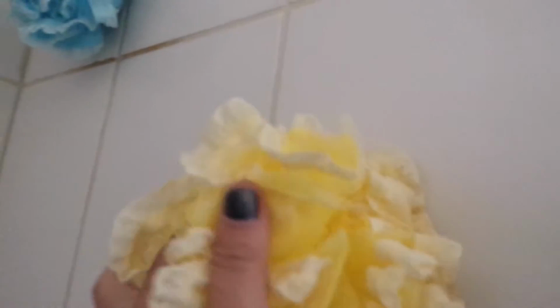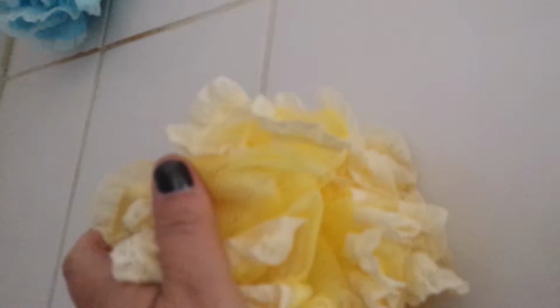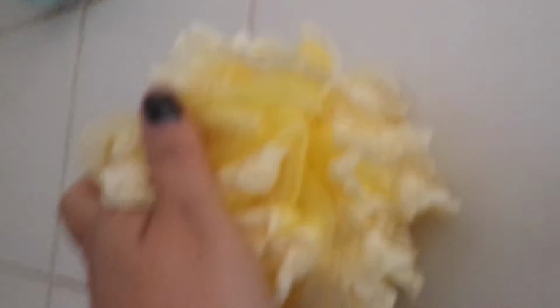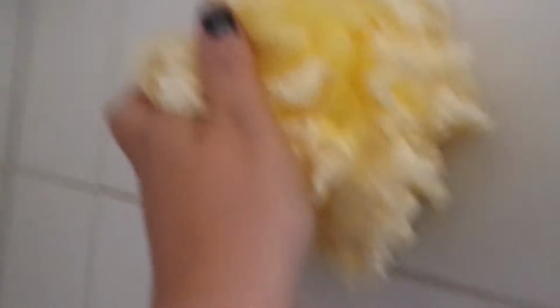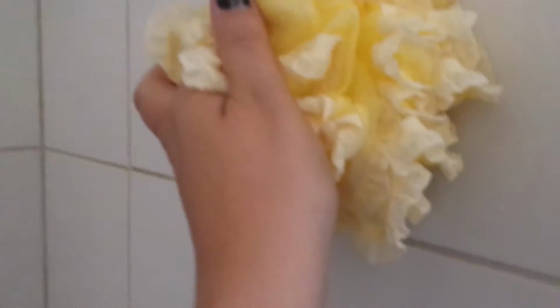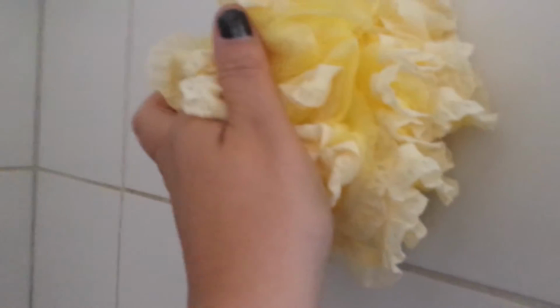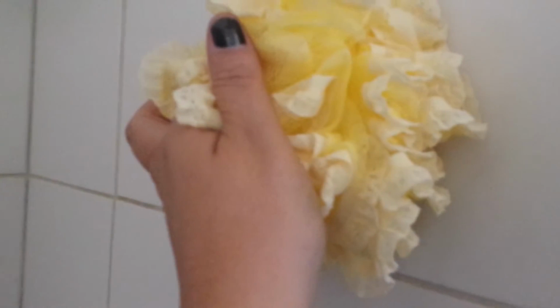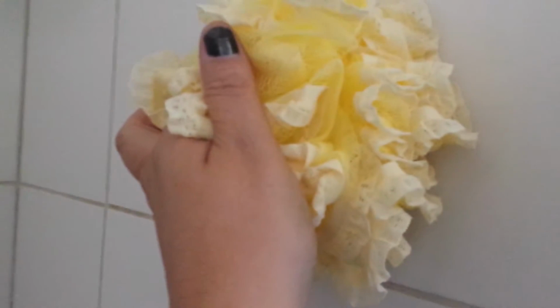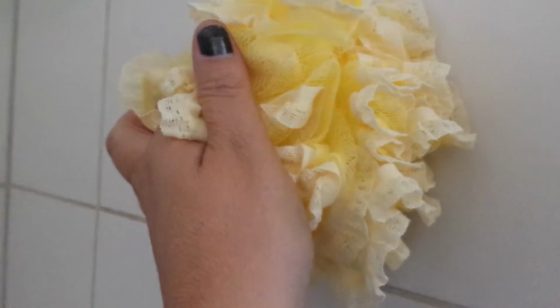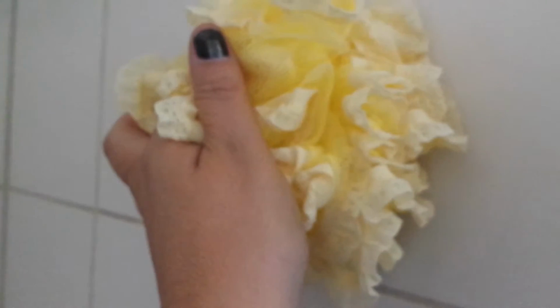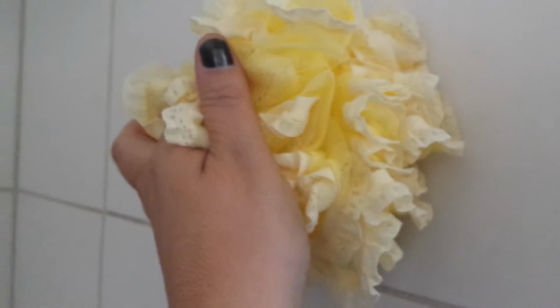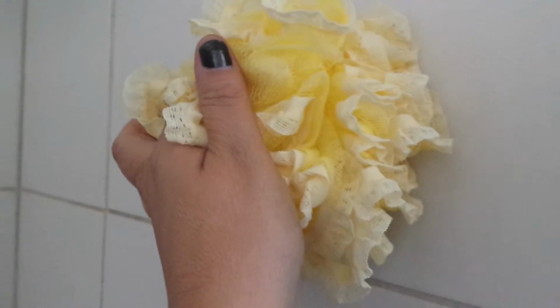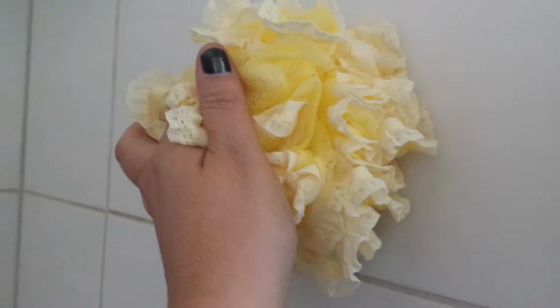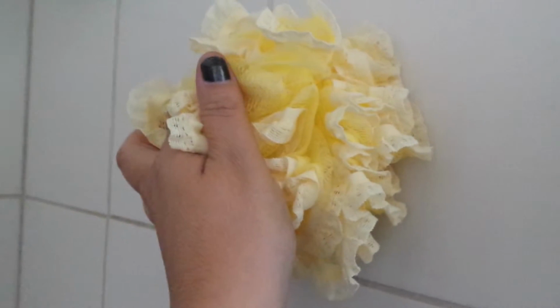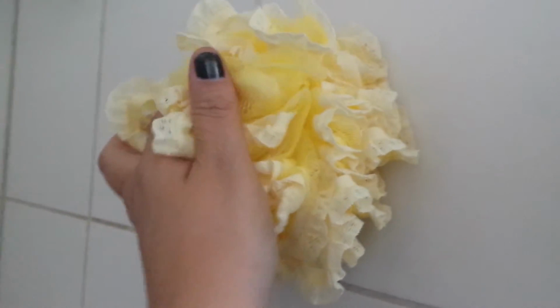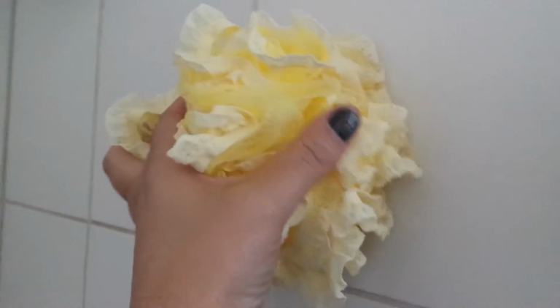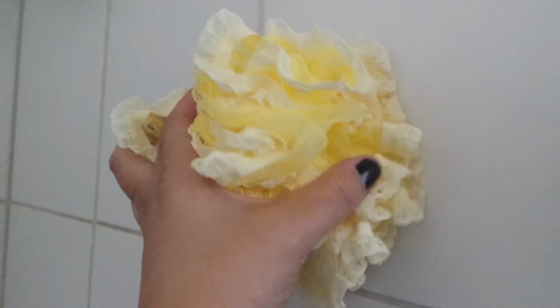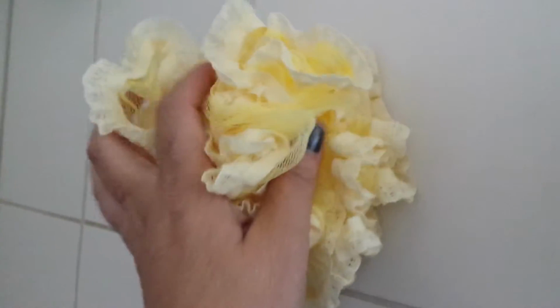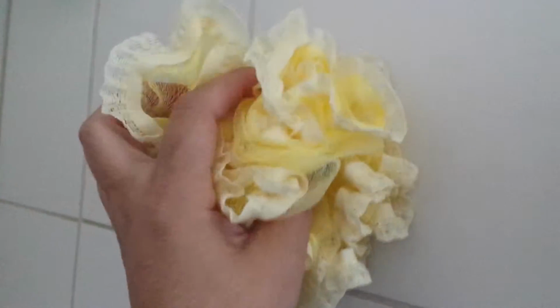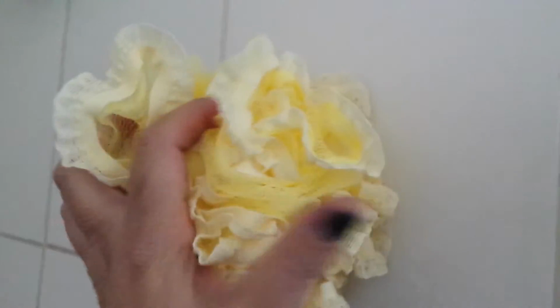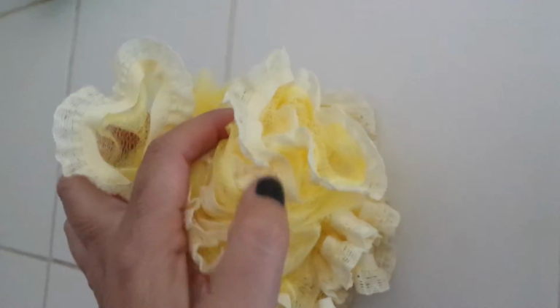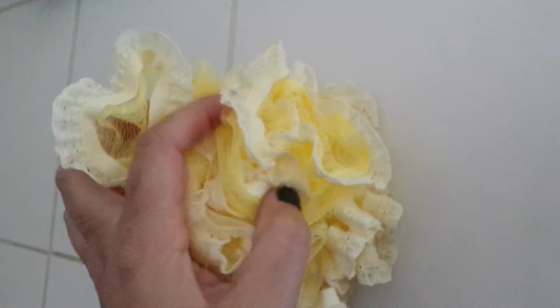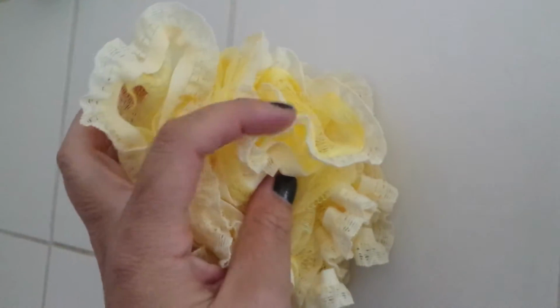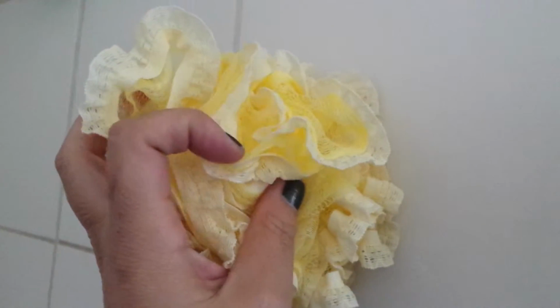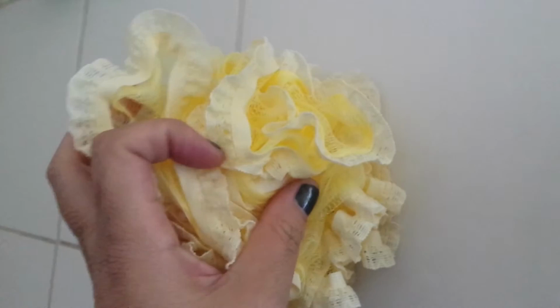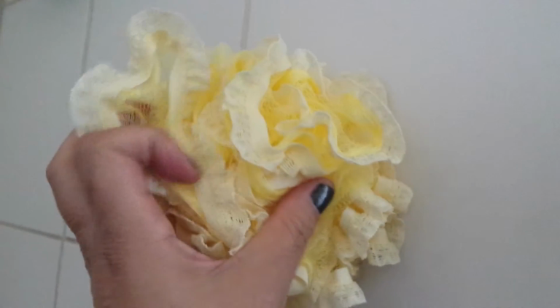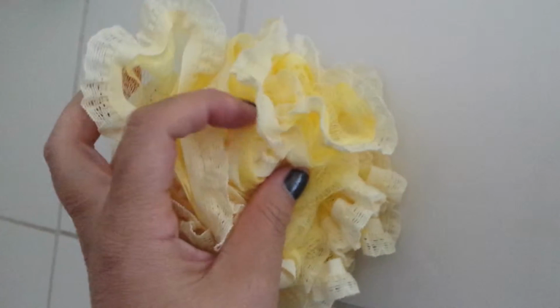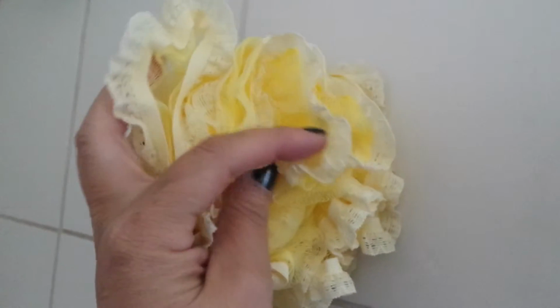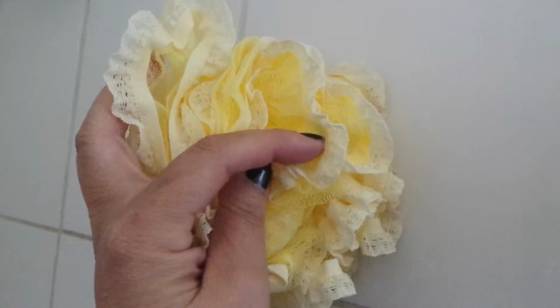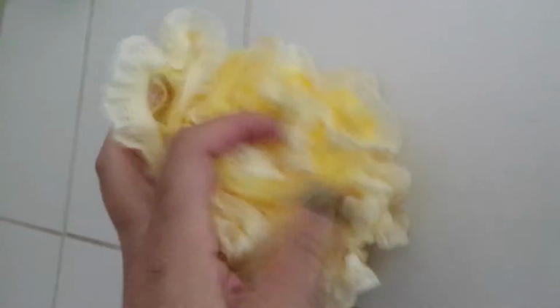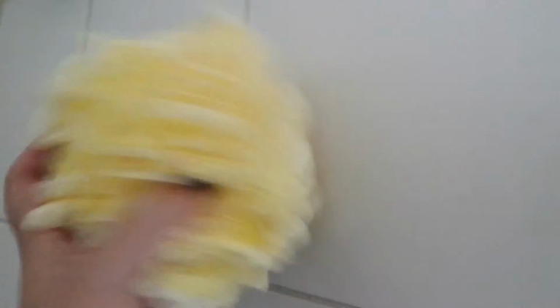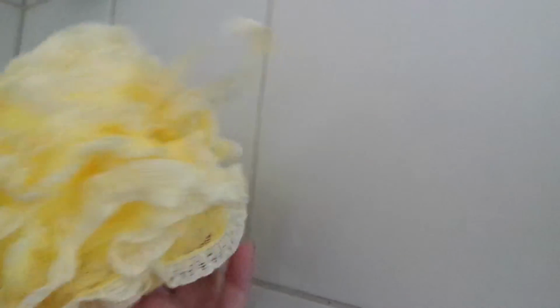So it has the mesh on the inside, as you can tell. And it has this really cool decorative lace to hold everything together.